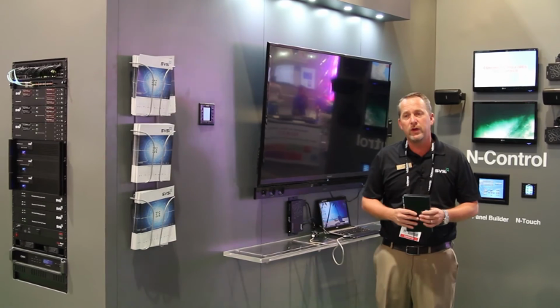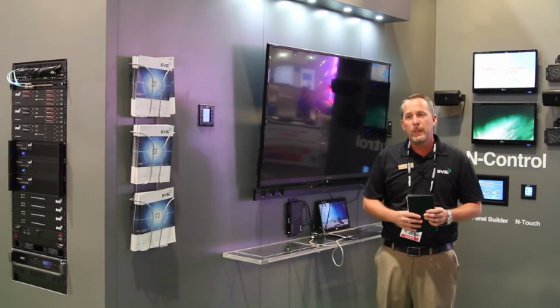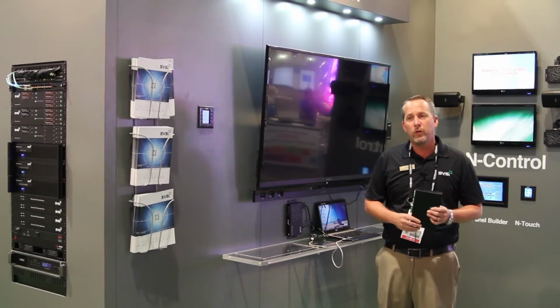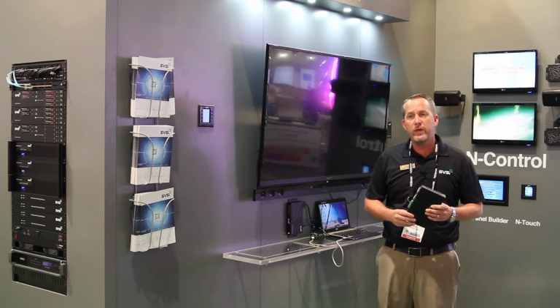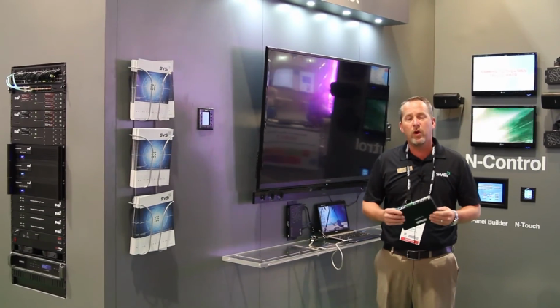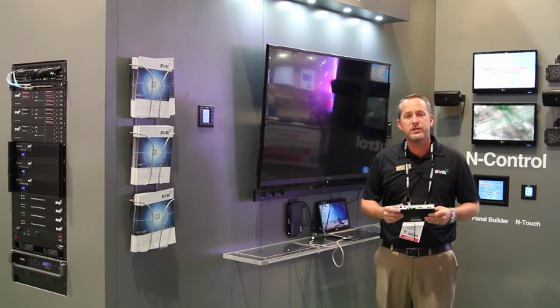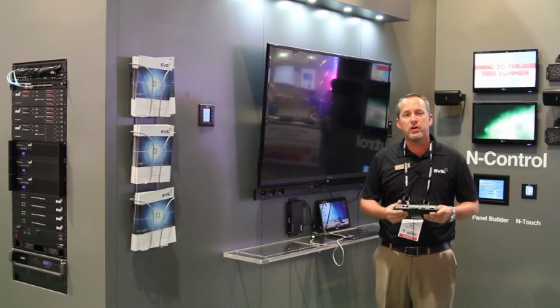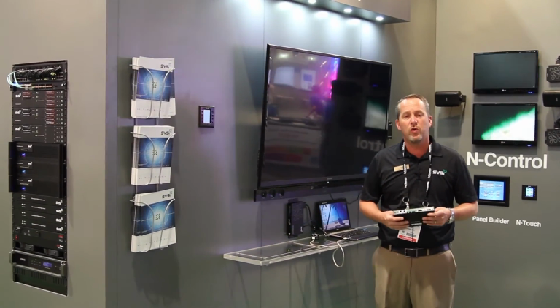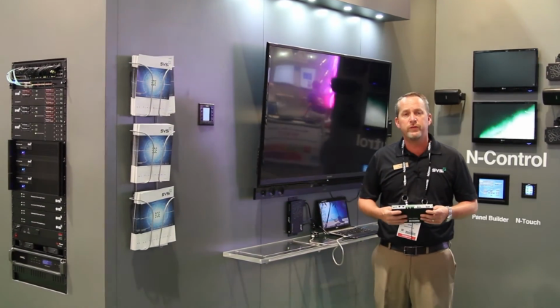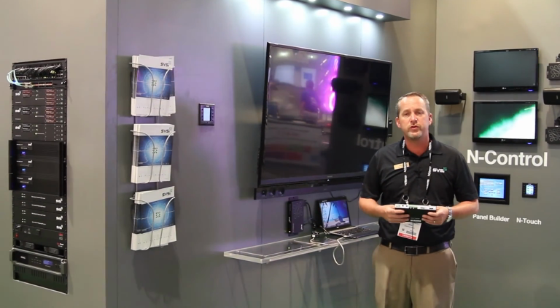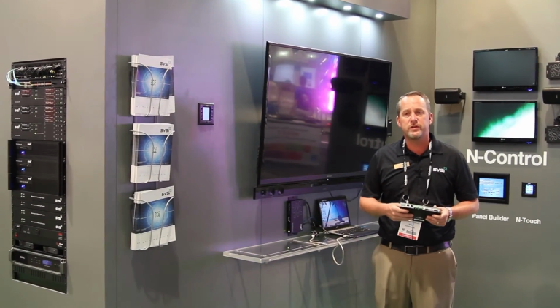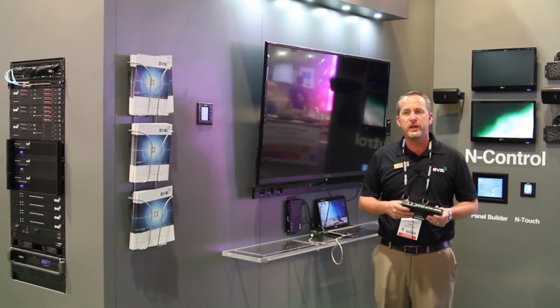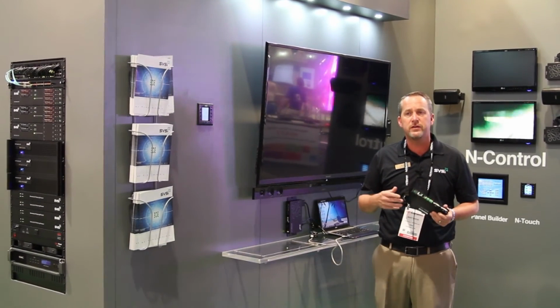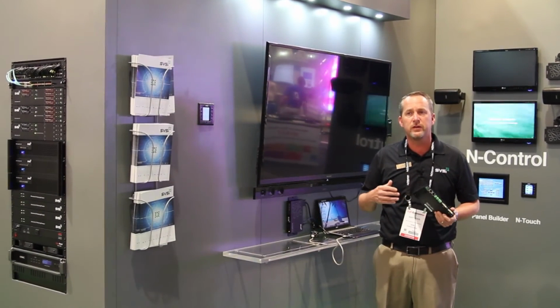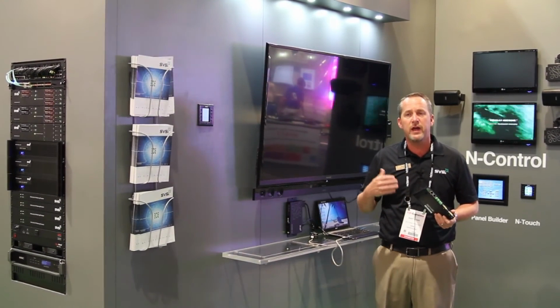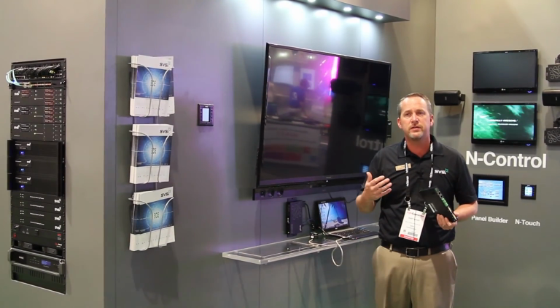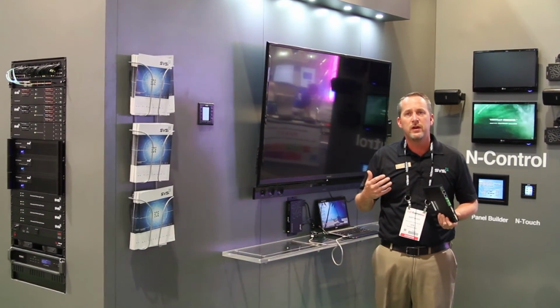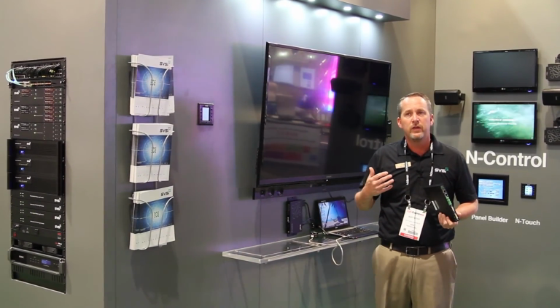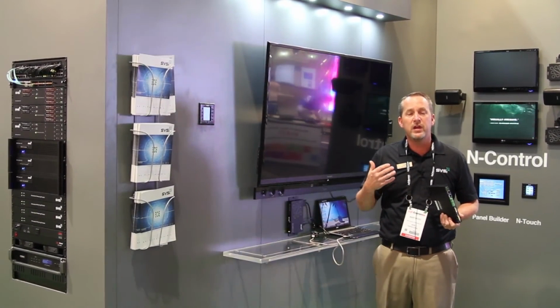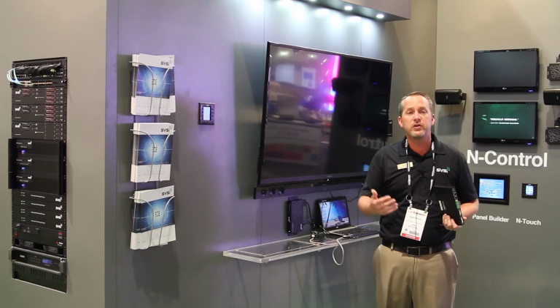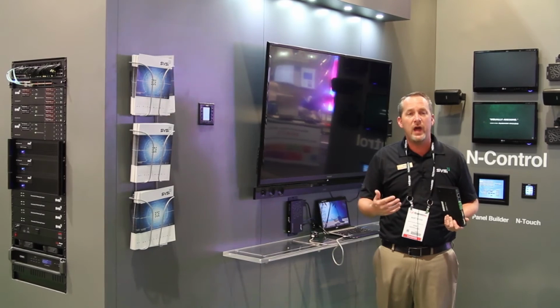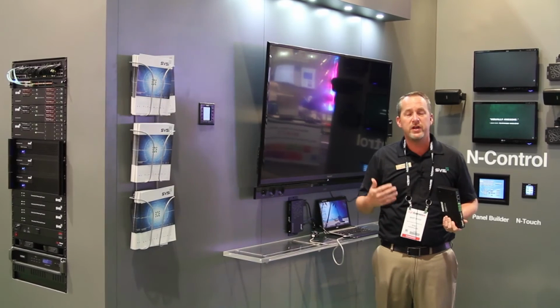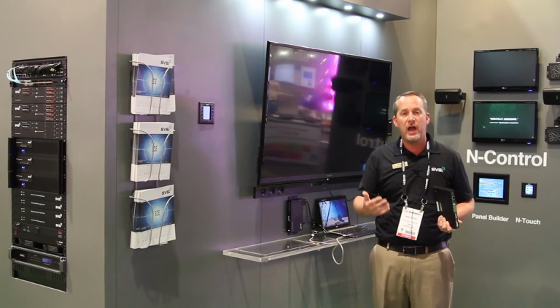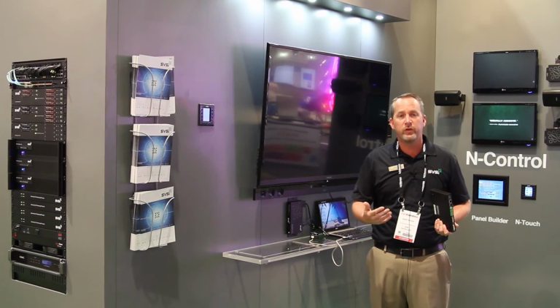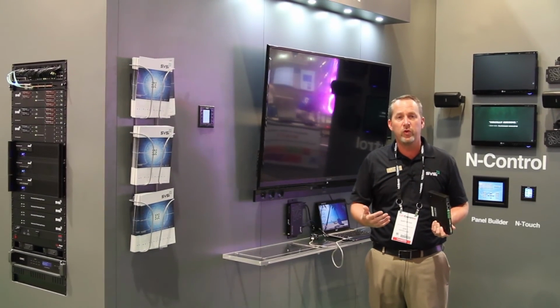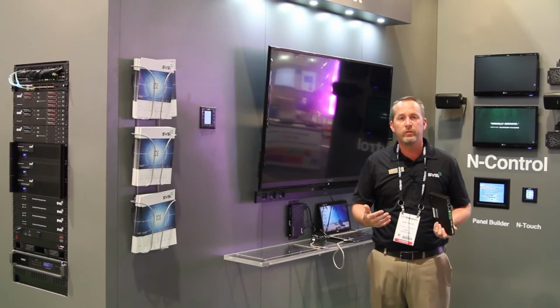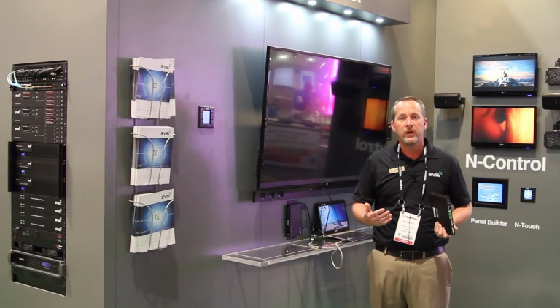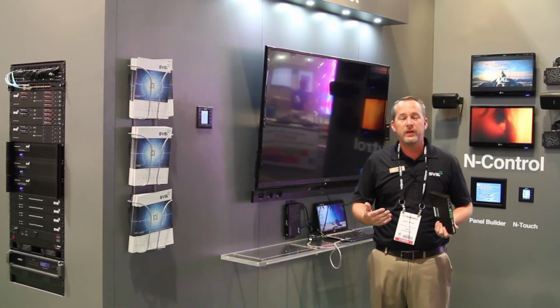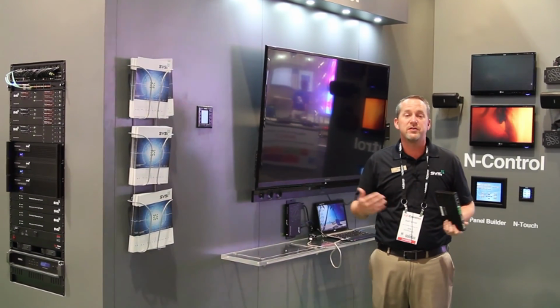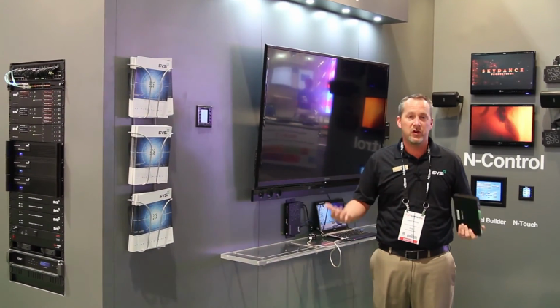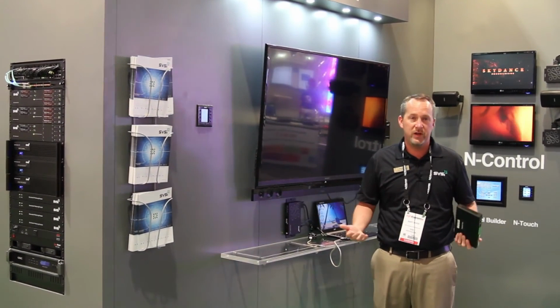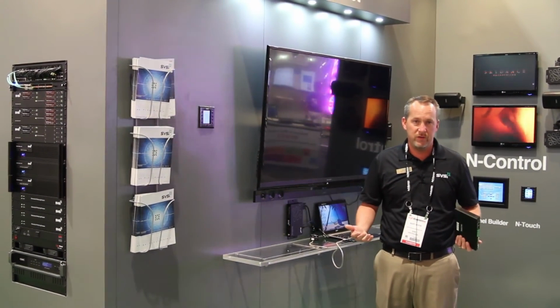The way that we're going to consider control in the future is: the less the individual has to interact with the room, the easier it's going to be to use.